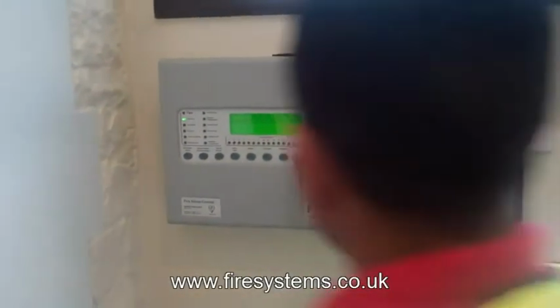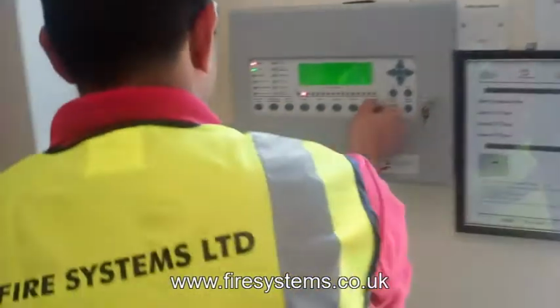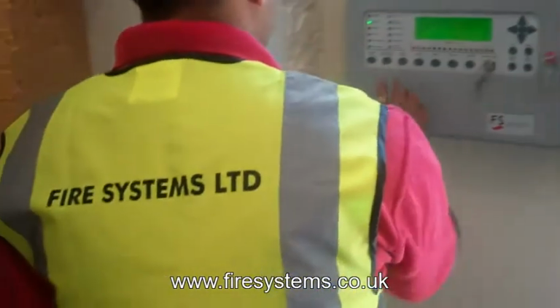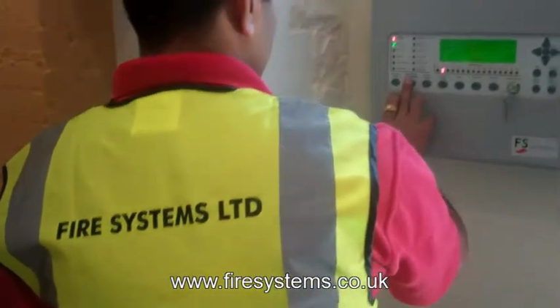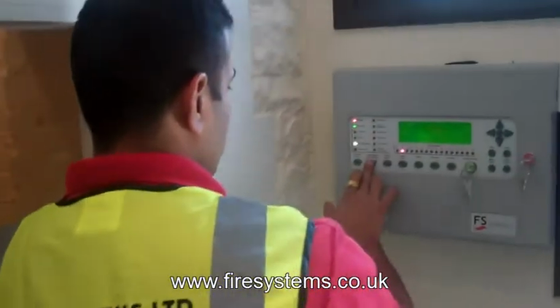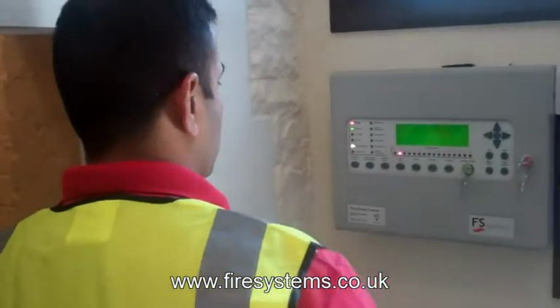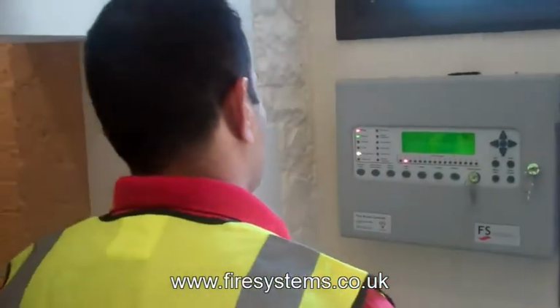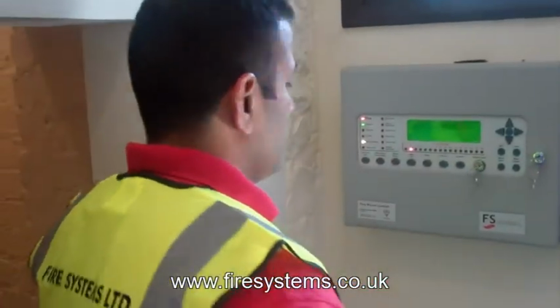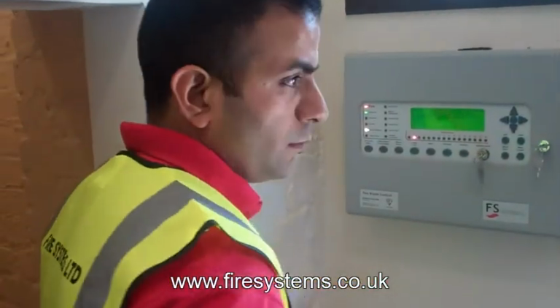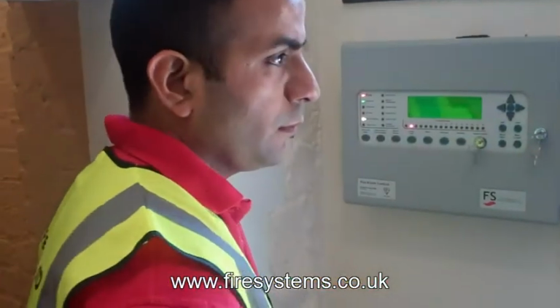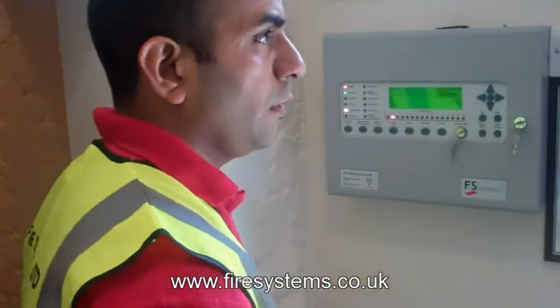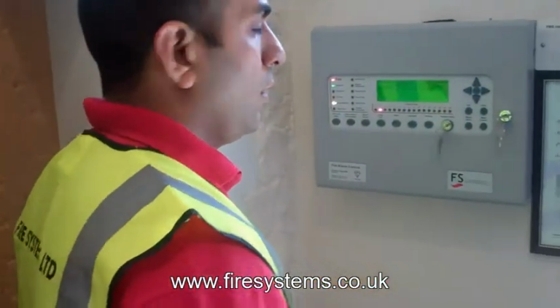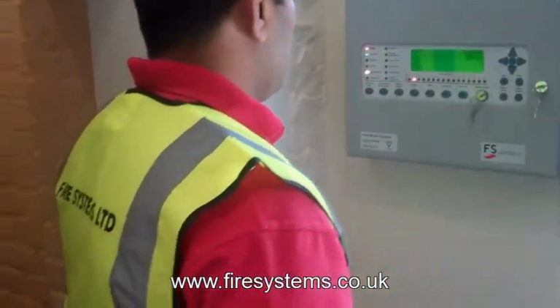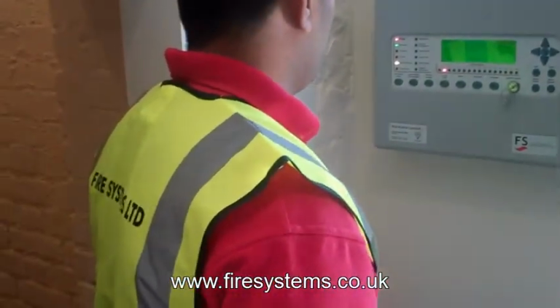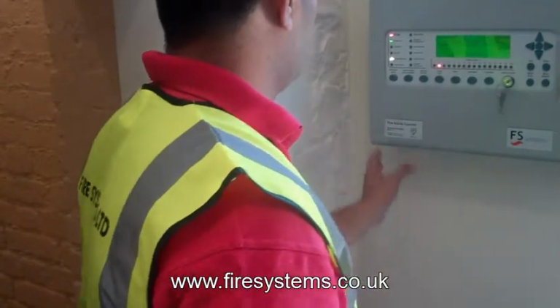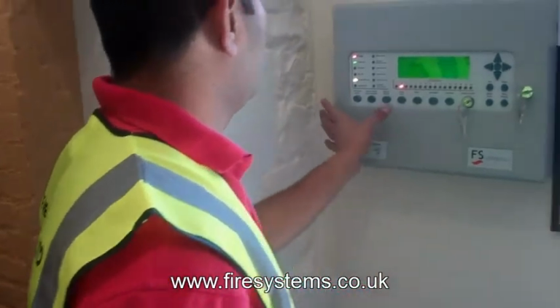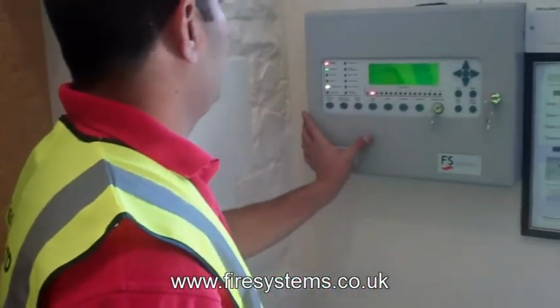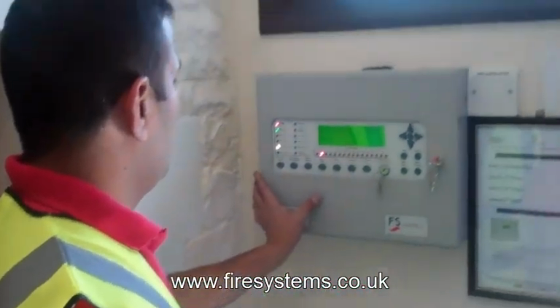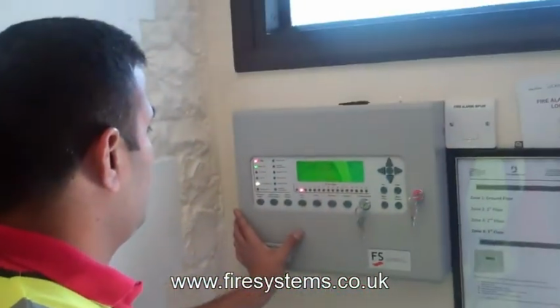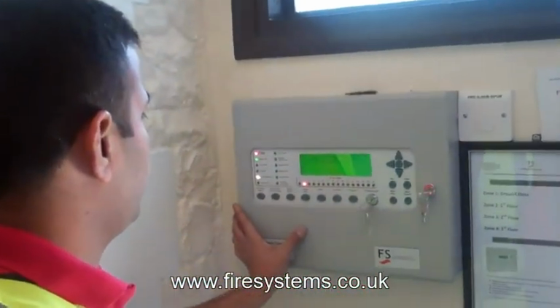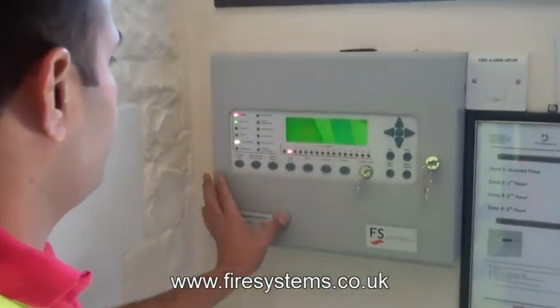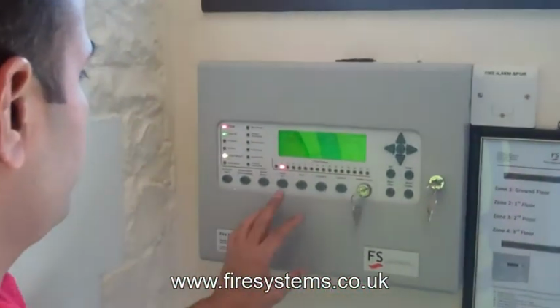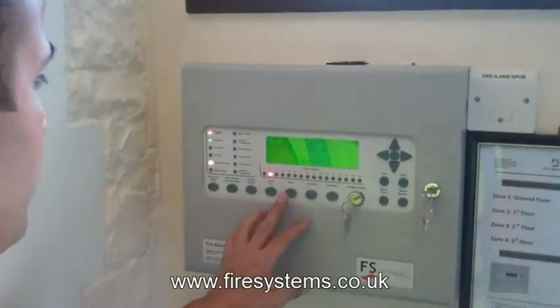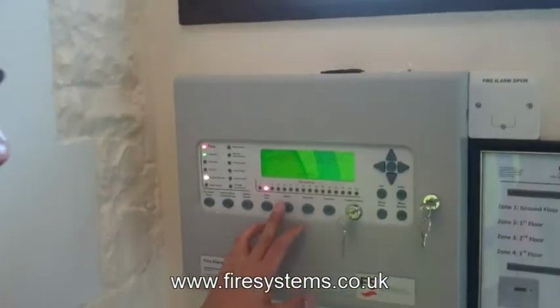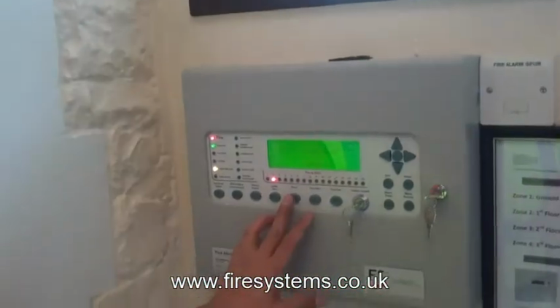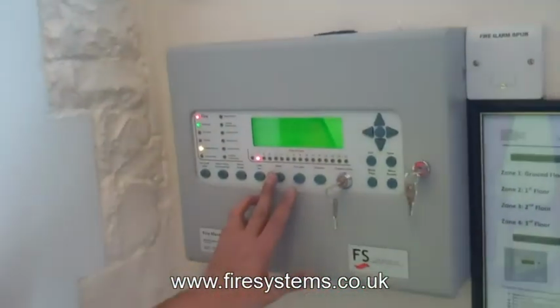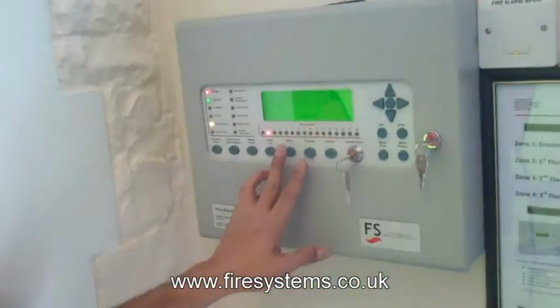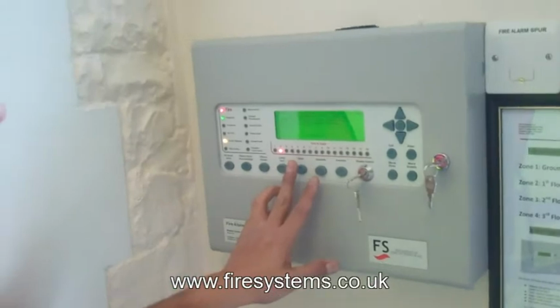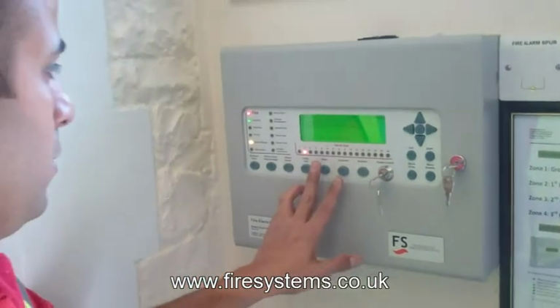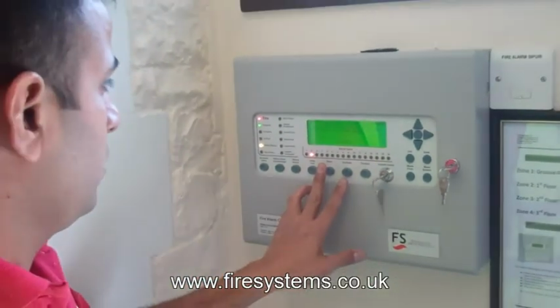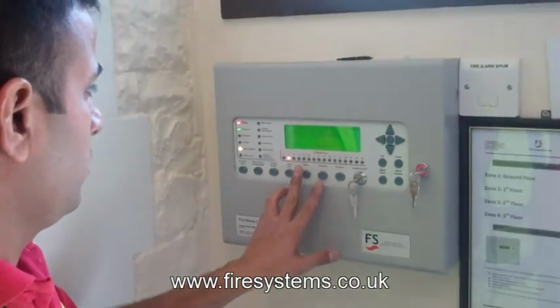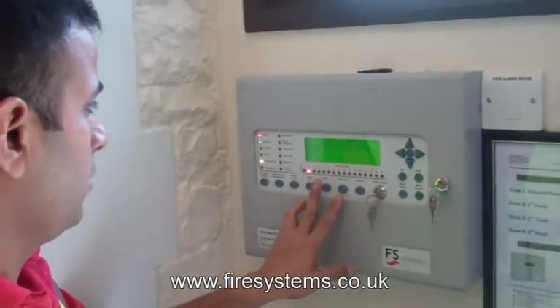For more information, contact Fire Systems on 0208 541 5646 or visit our website at www.firesystems.co.uk.